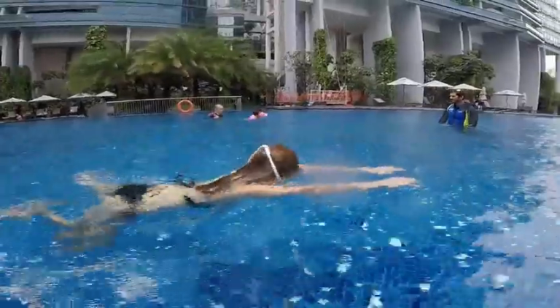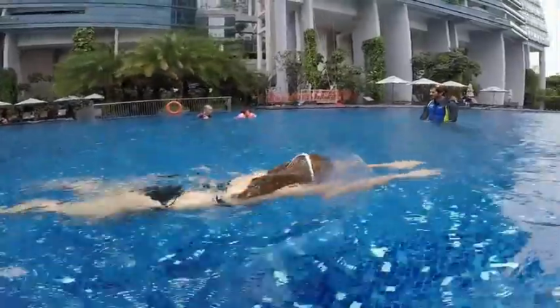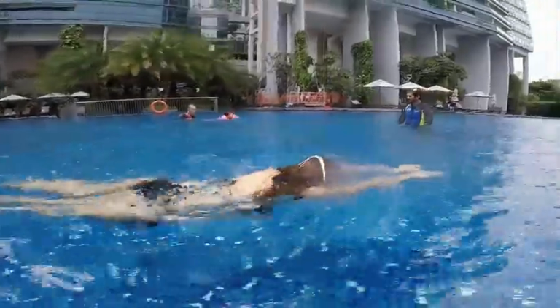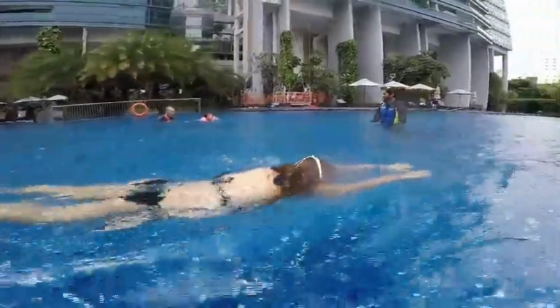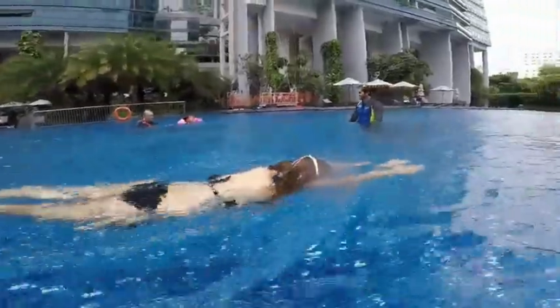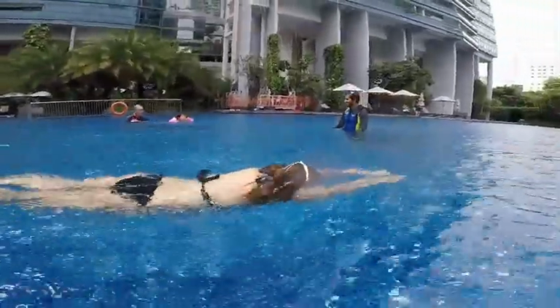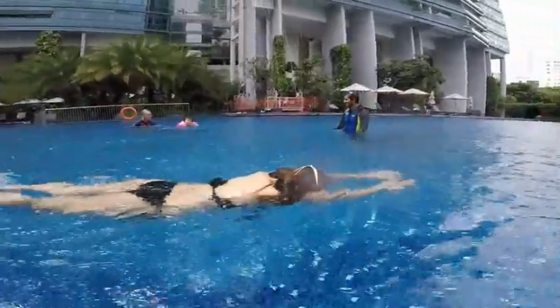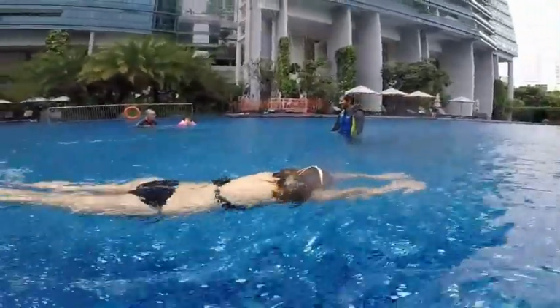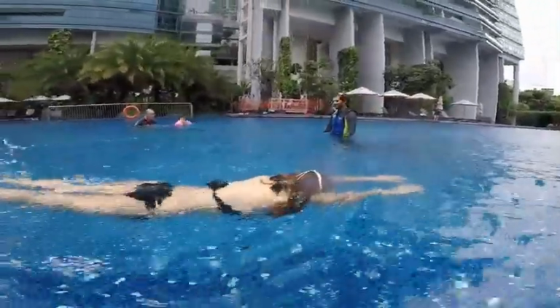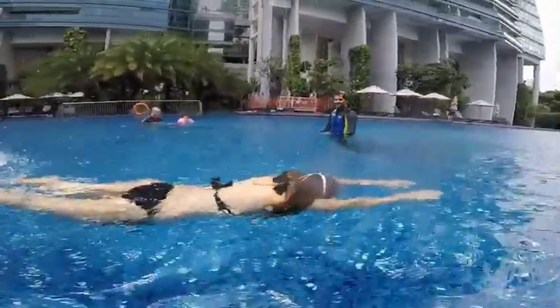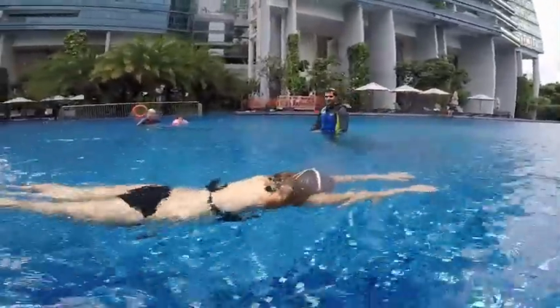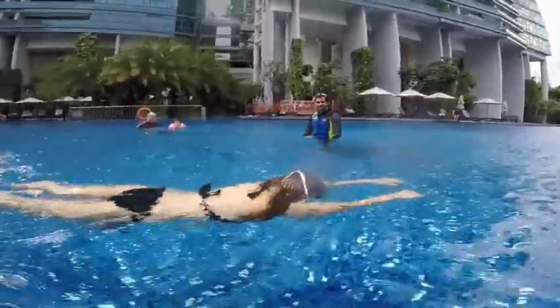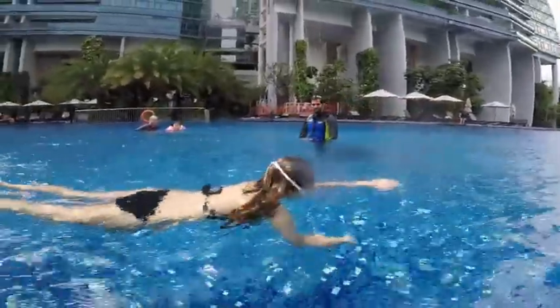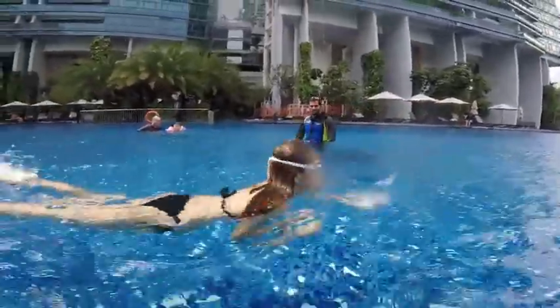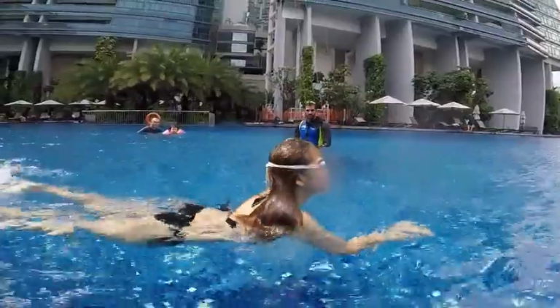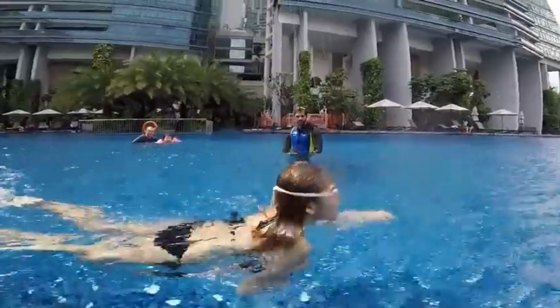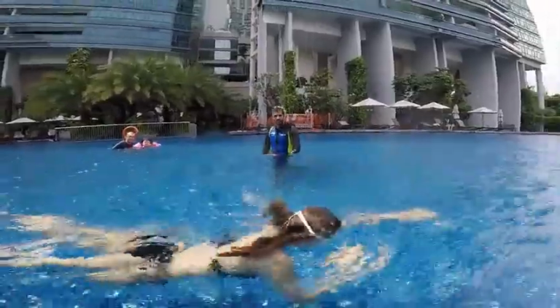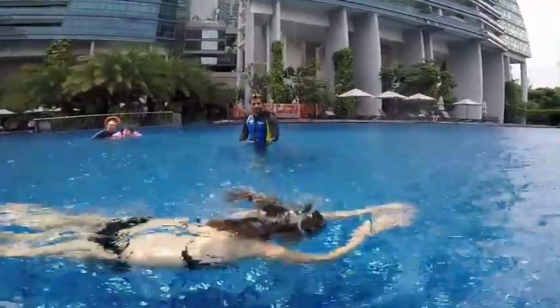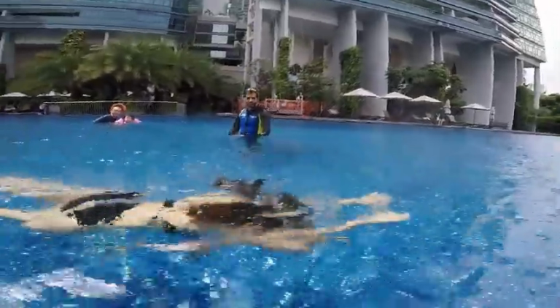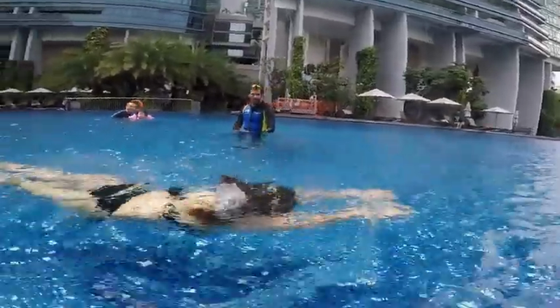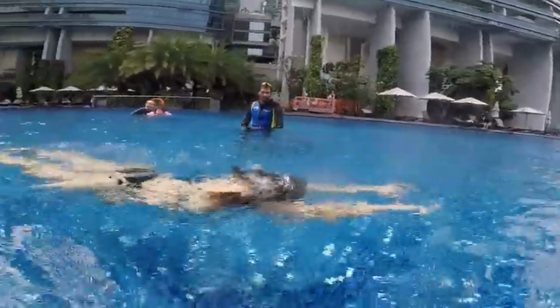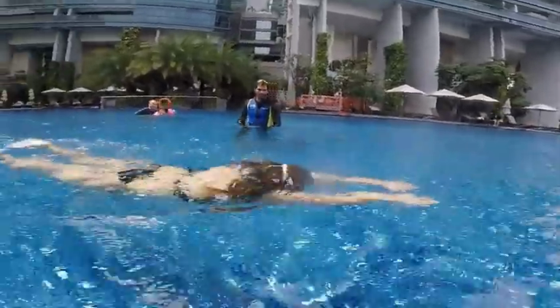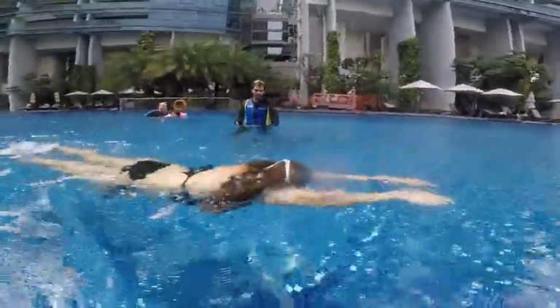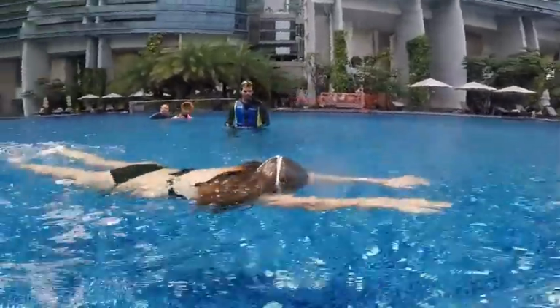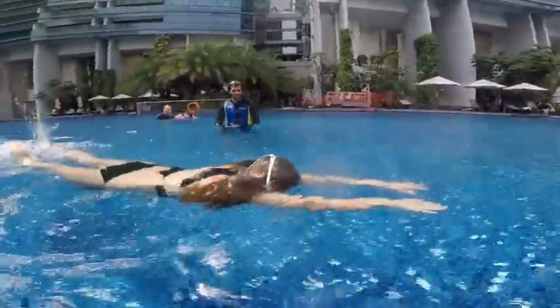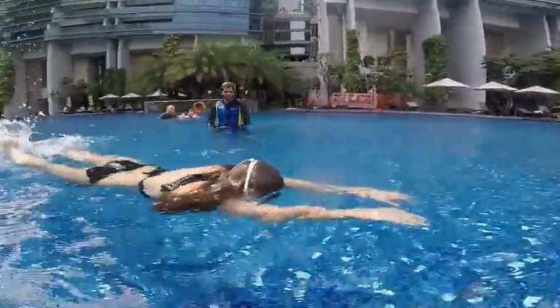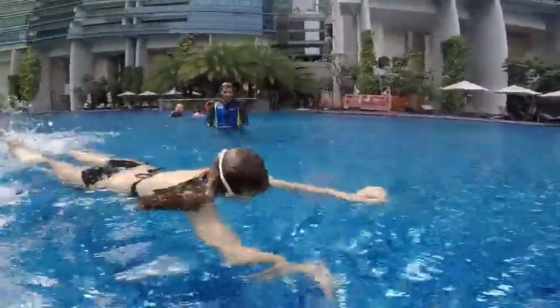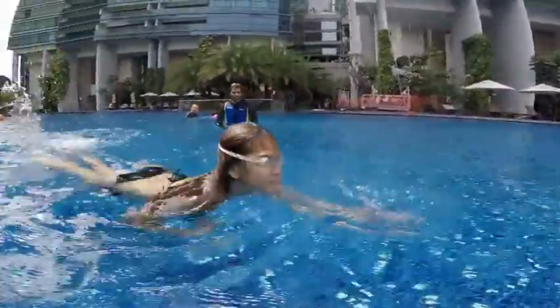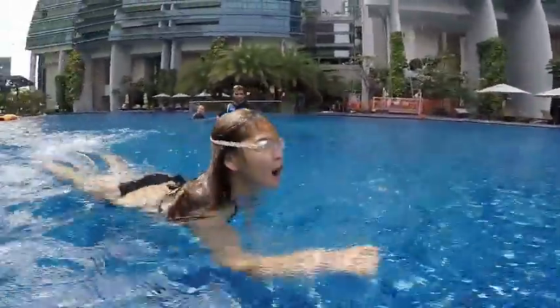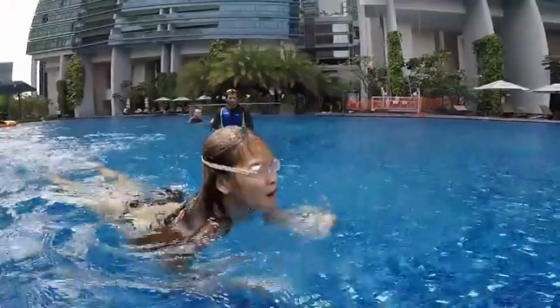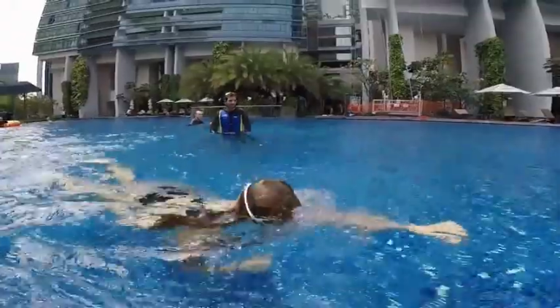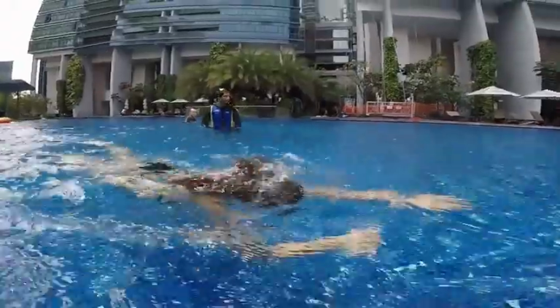Five second bubbles, then tiger — one, two, three, four, five — paddle, paddle, bubbles, five — paddle and paddle, bubbles. Paddle, paddle, bubbles. Excellent. Paddle, paddle, bubbles, and stop.